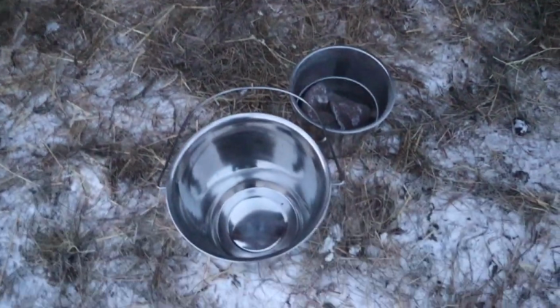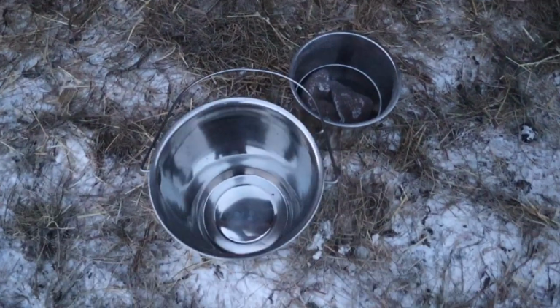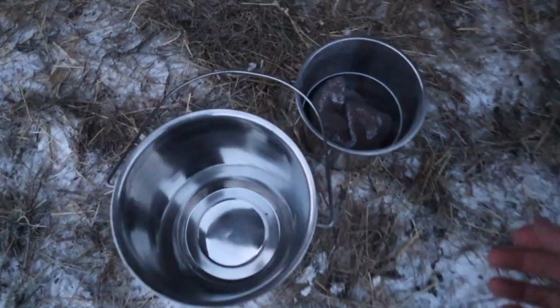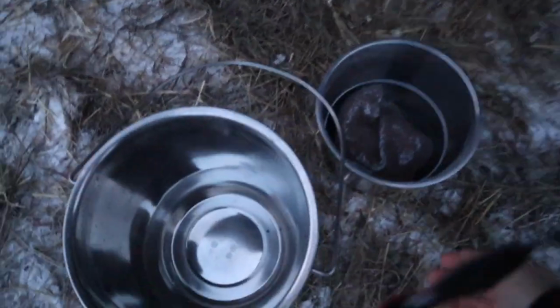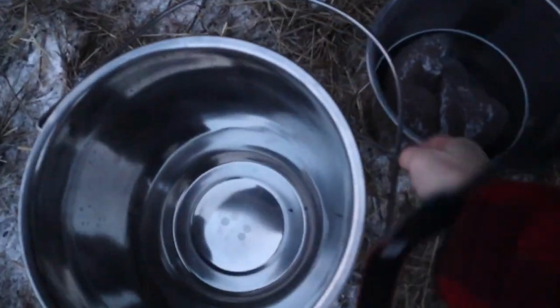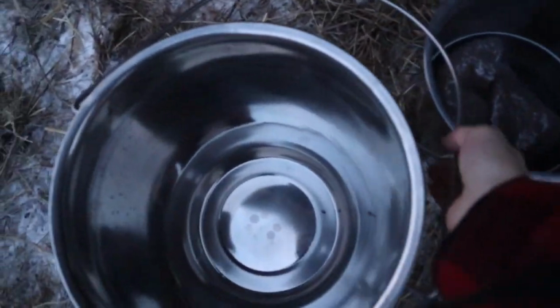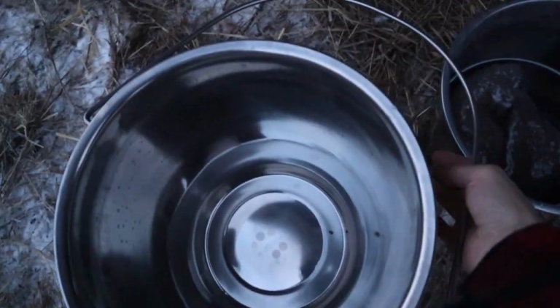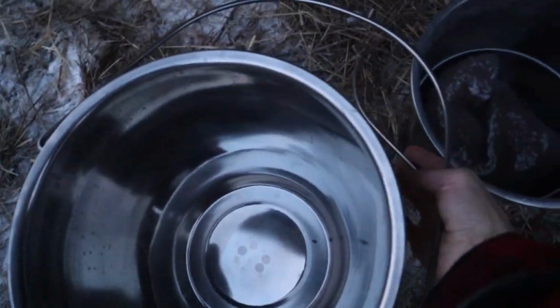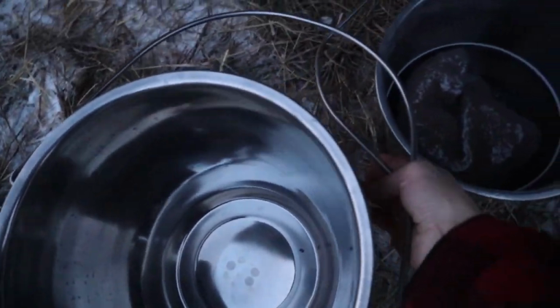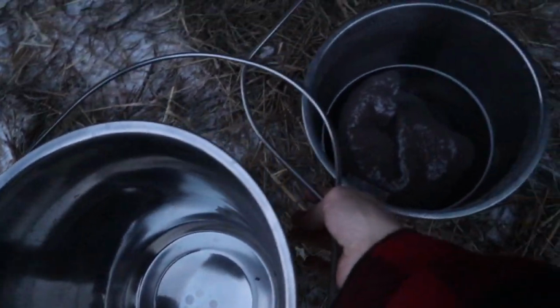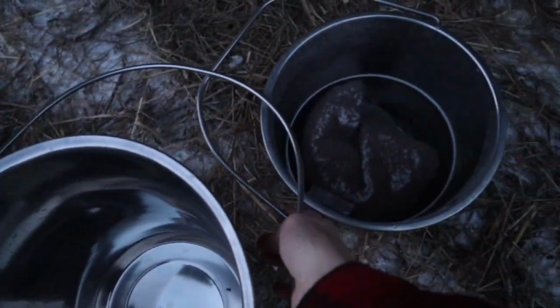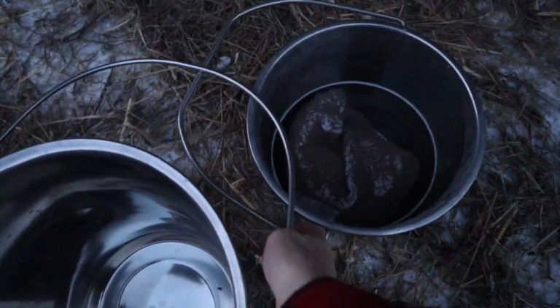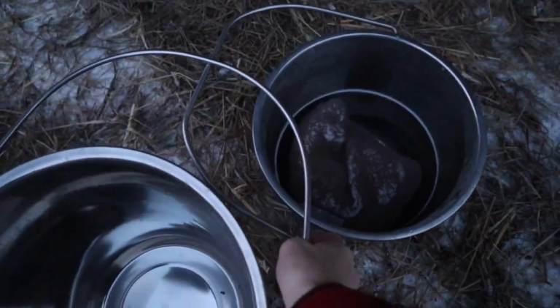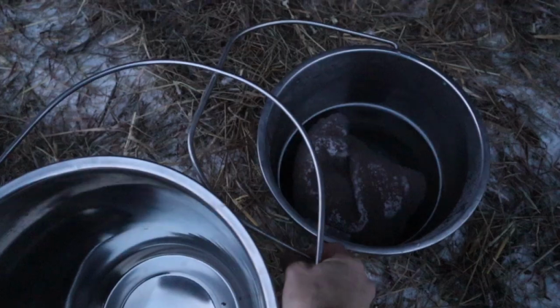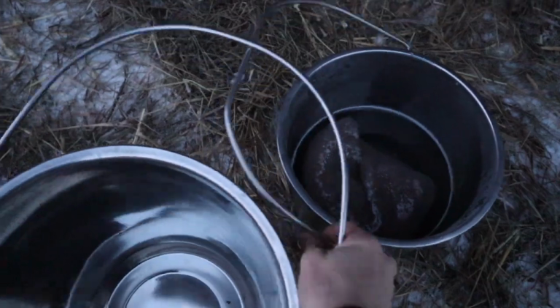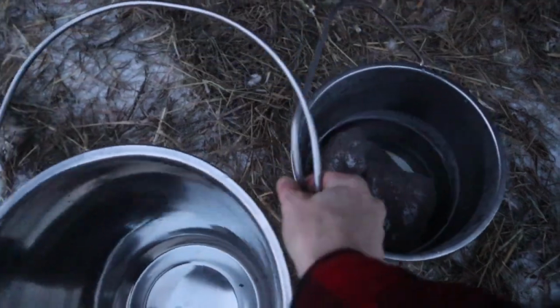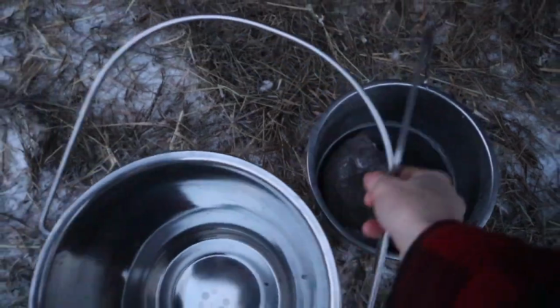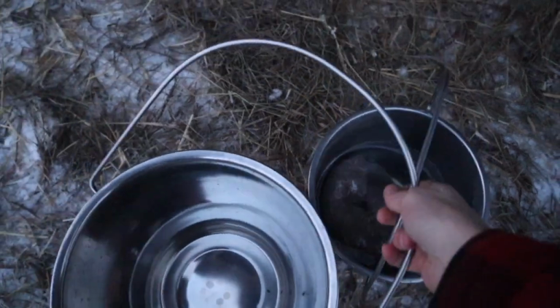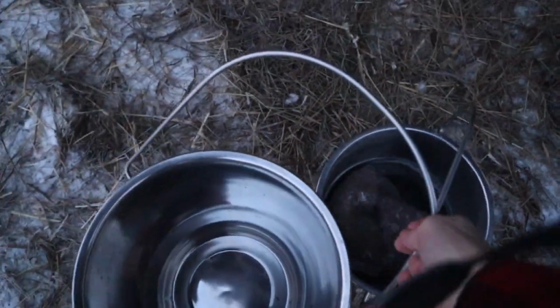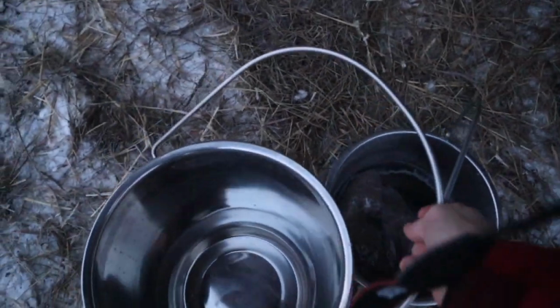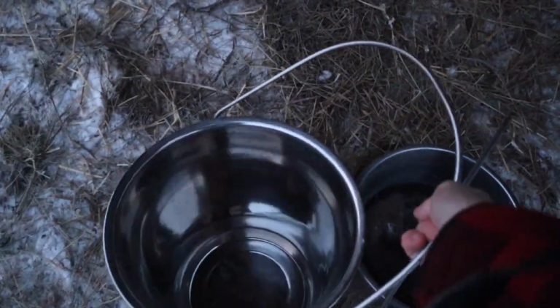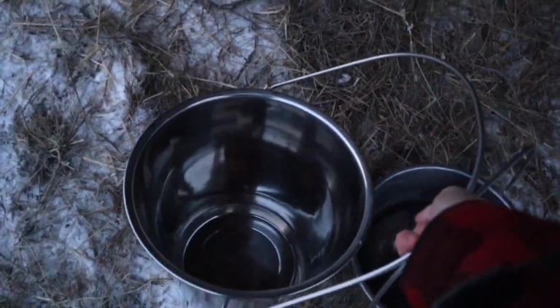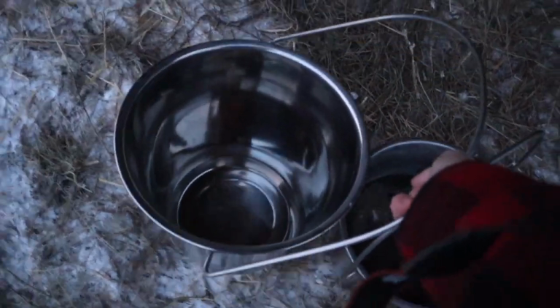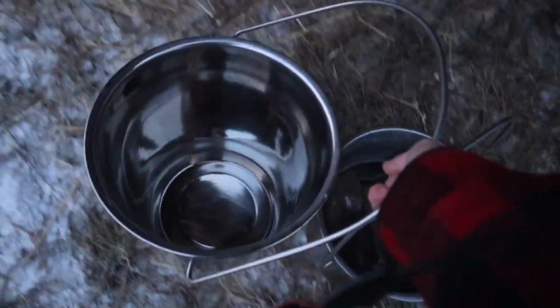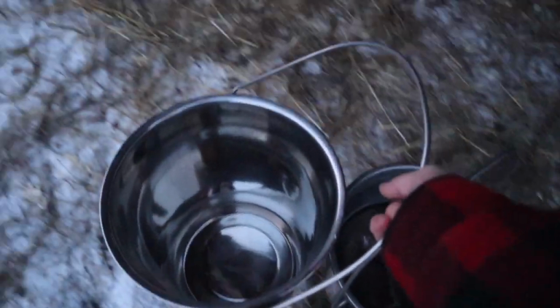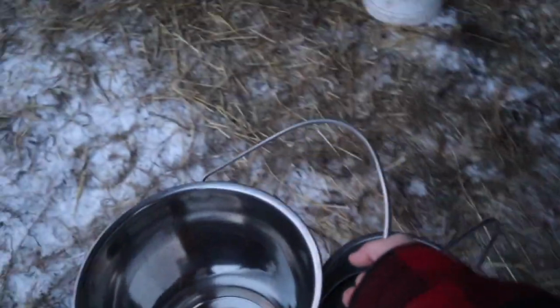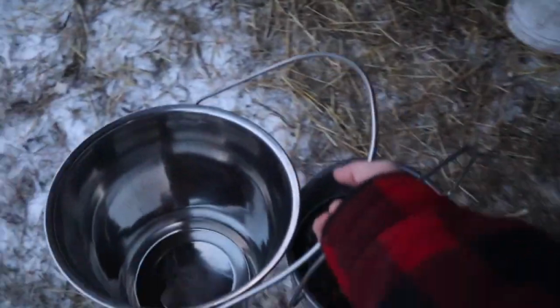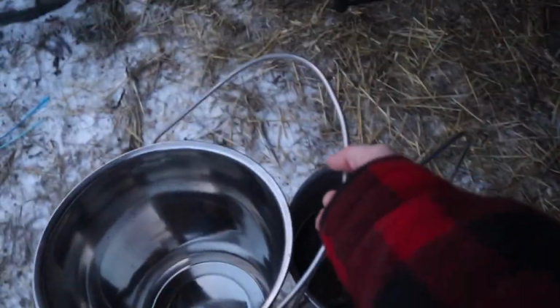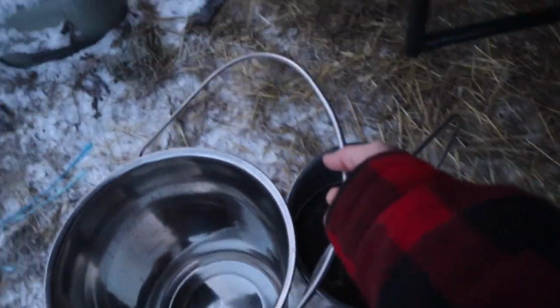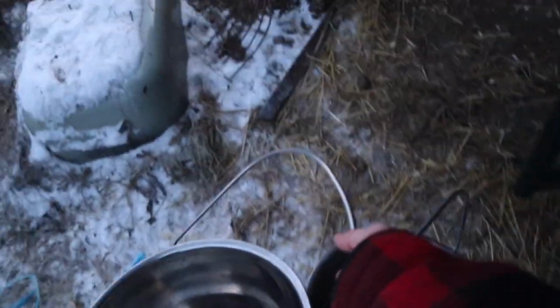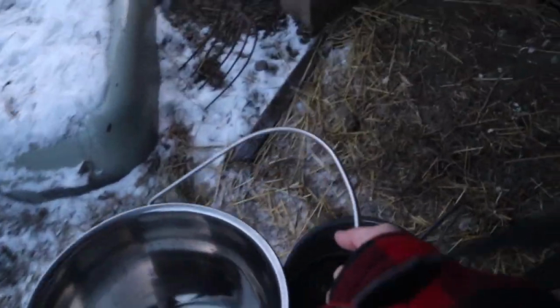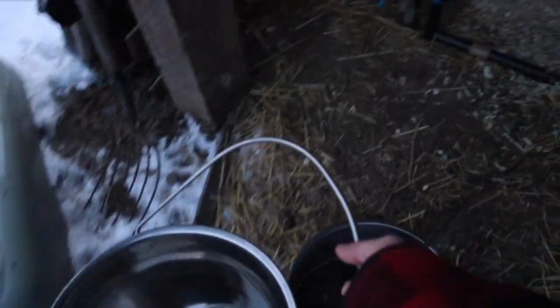I've got my milk bucket and my wash bucket here. This is soapy water — there's just no bubbles in it for some reason this morning. But that's all covered in part two.